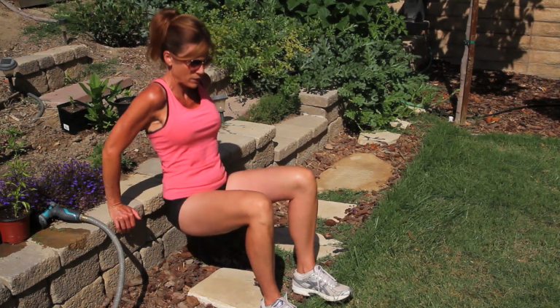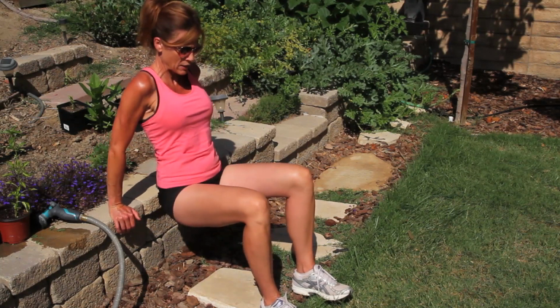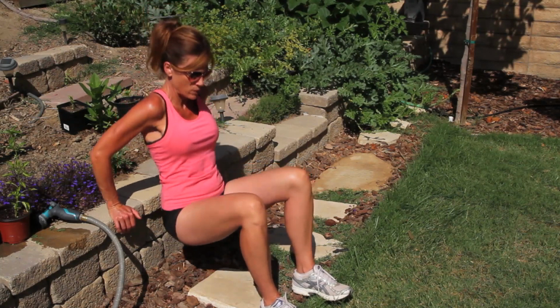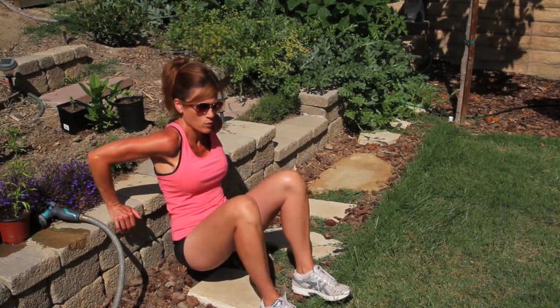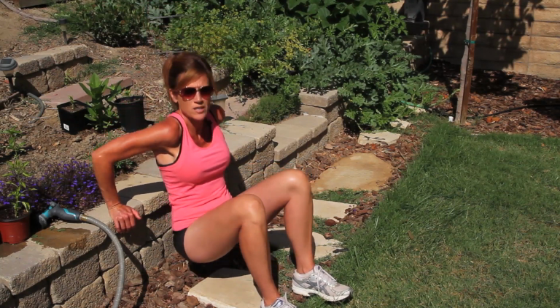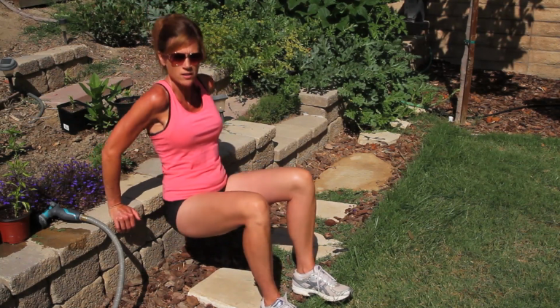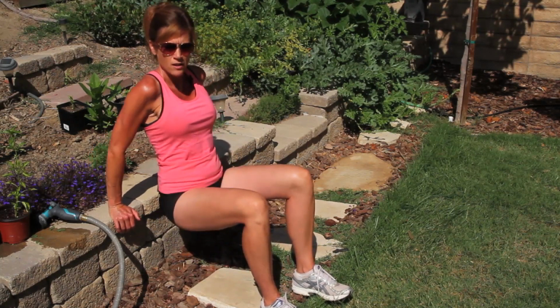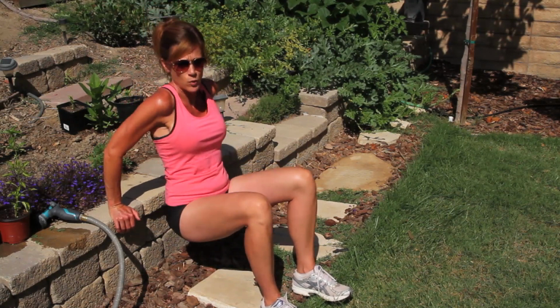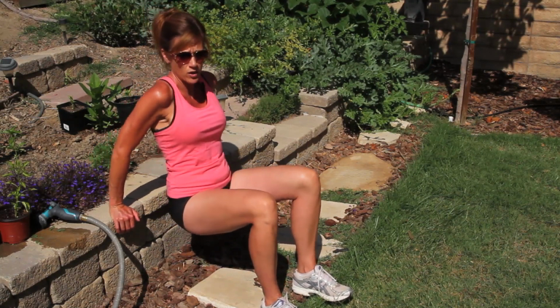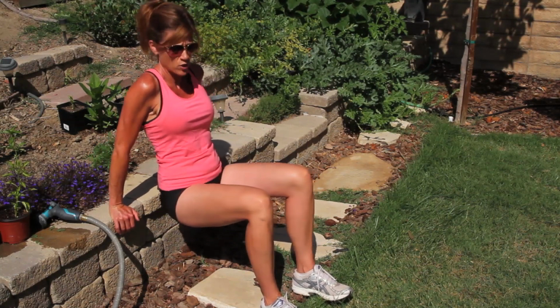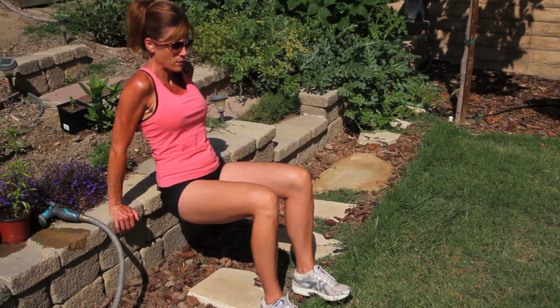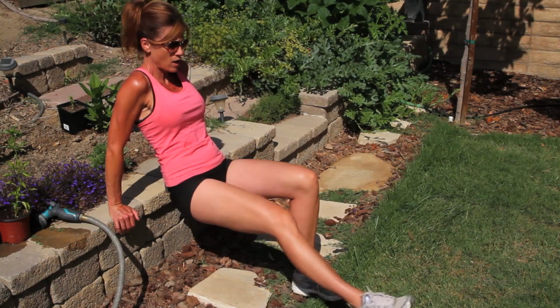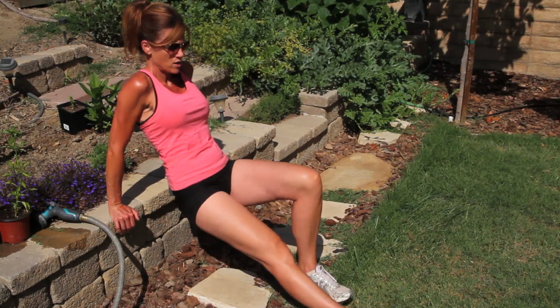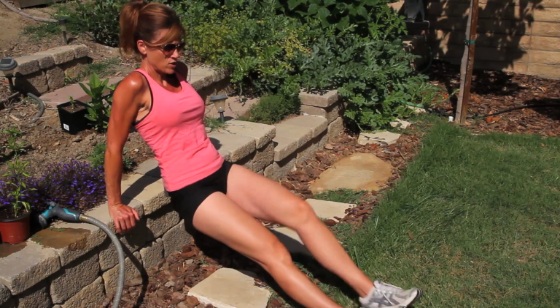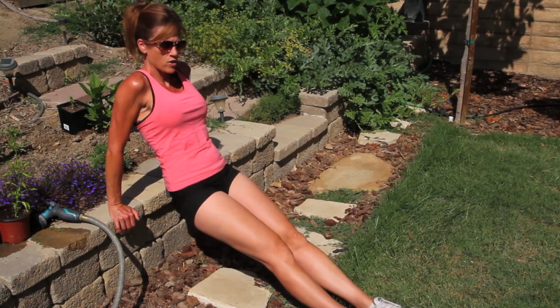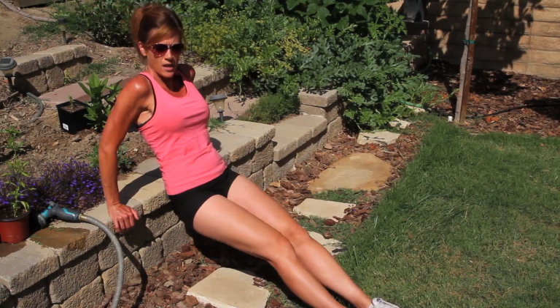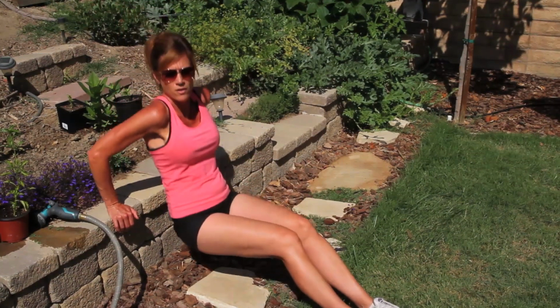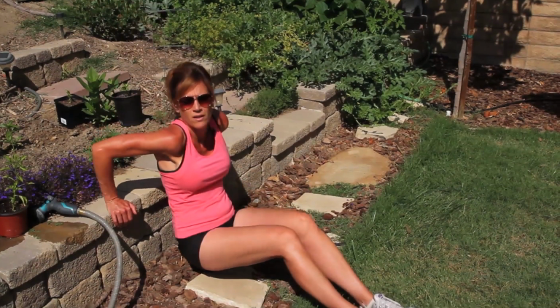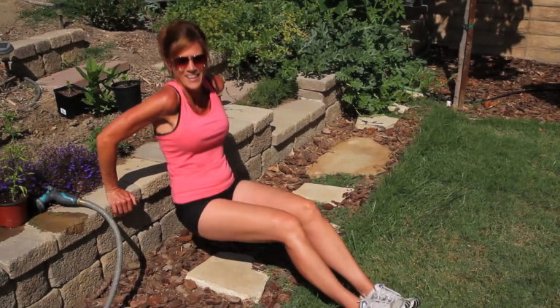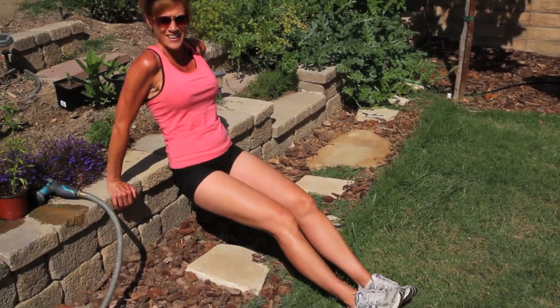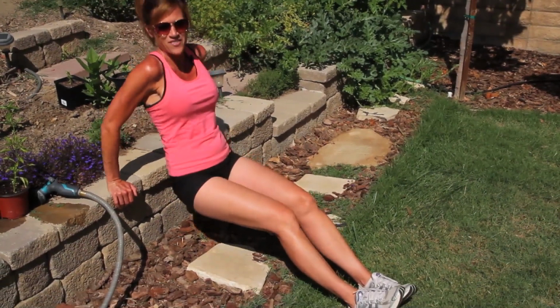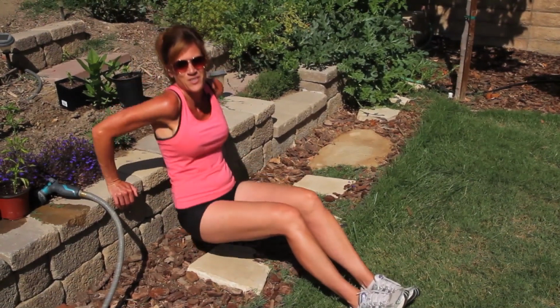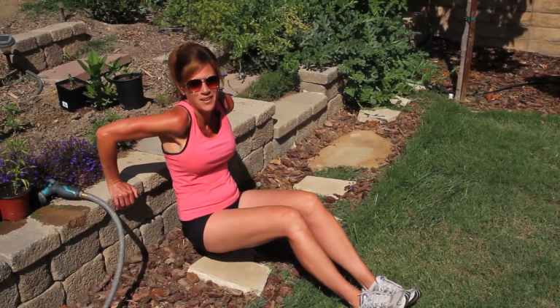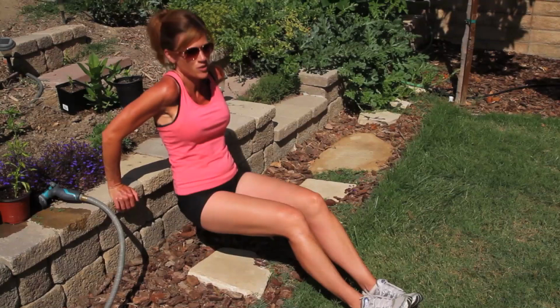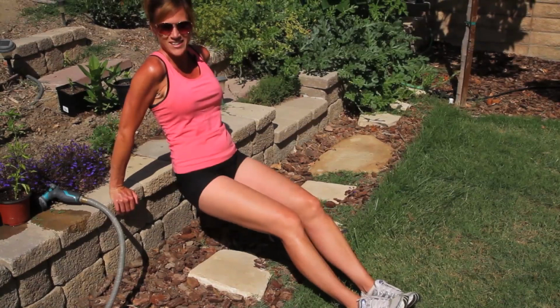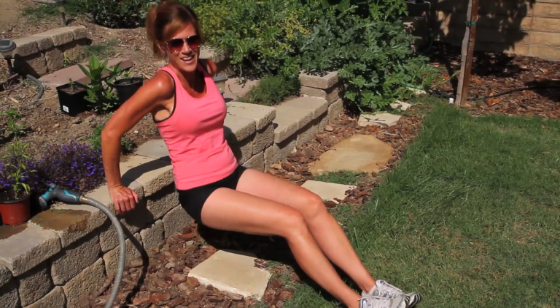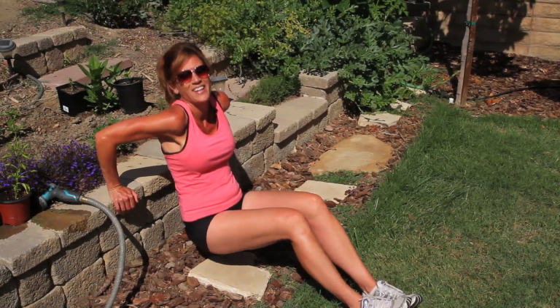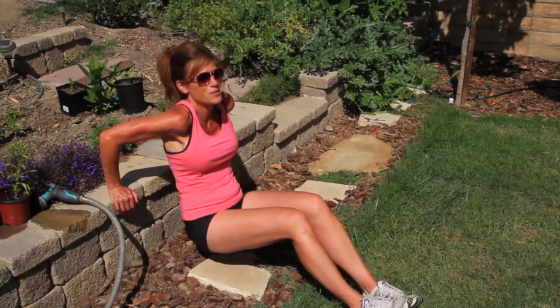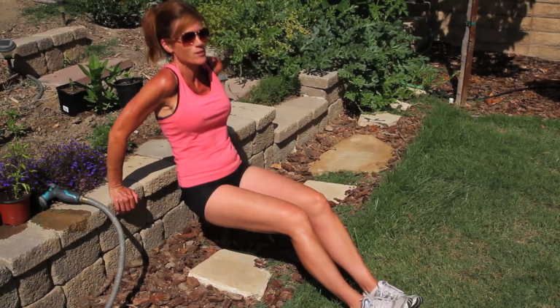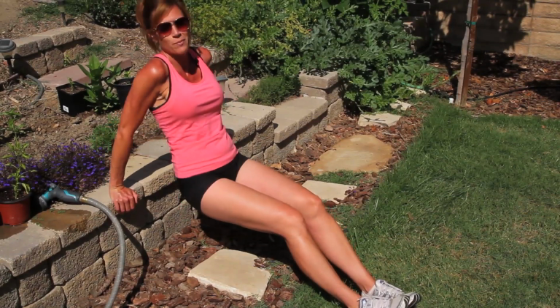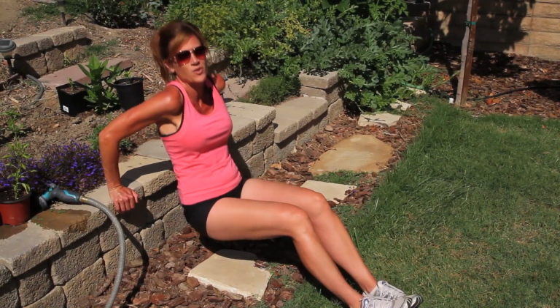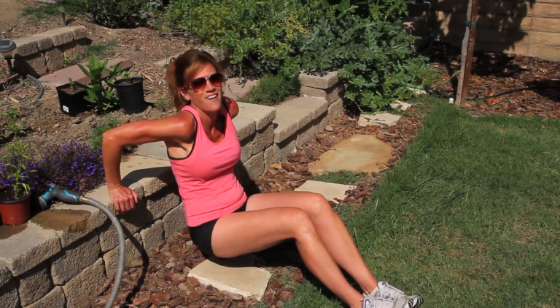Beginning level would be just with your knees bent. If you want to step it up a notch, just straighten your legs out. Again, 15 to 20 reps, two or three sets a day, and your triceps will be in shape in no time at all.